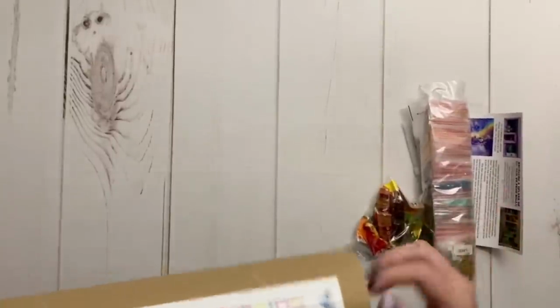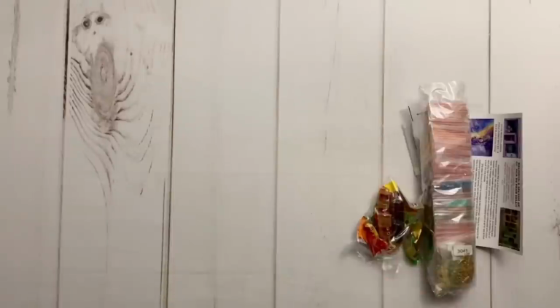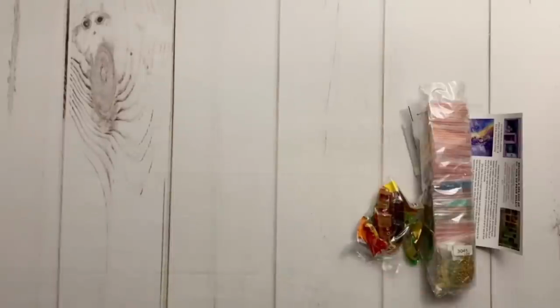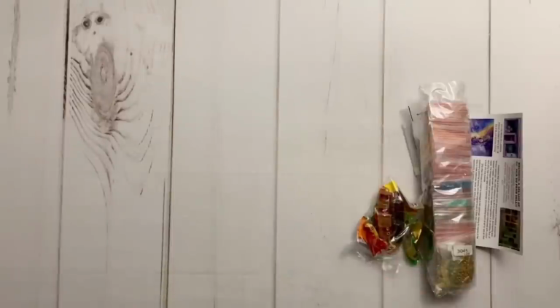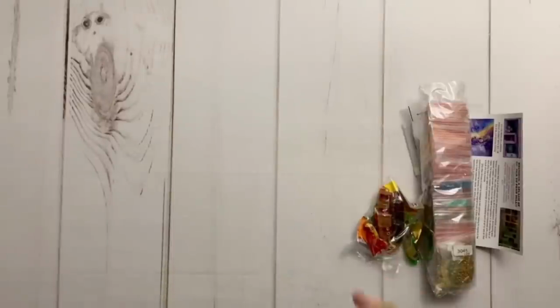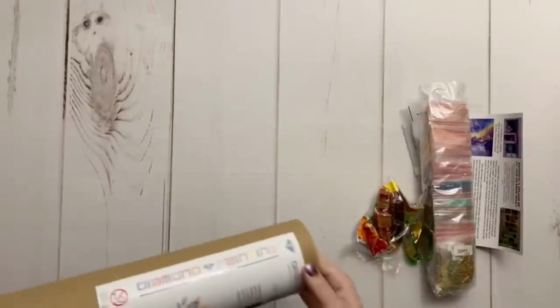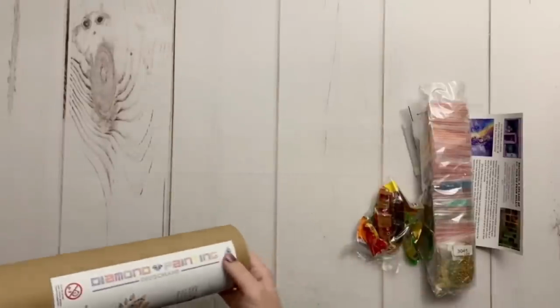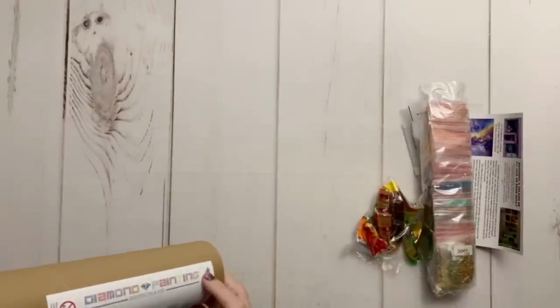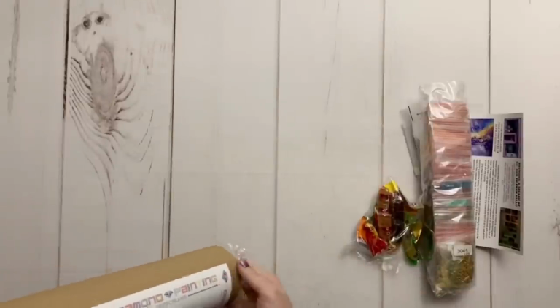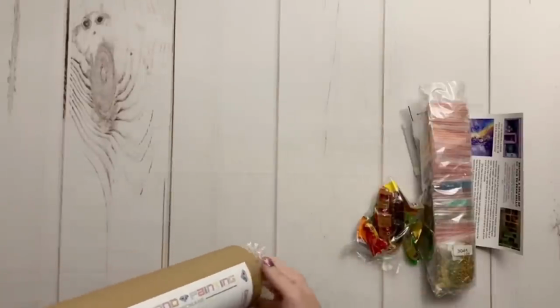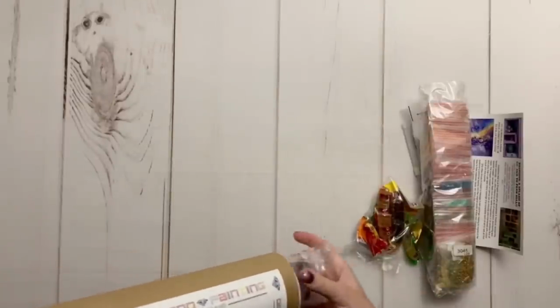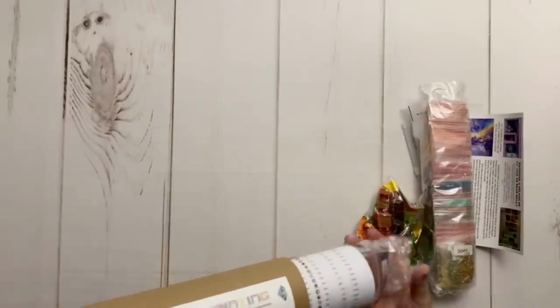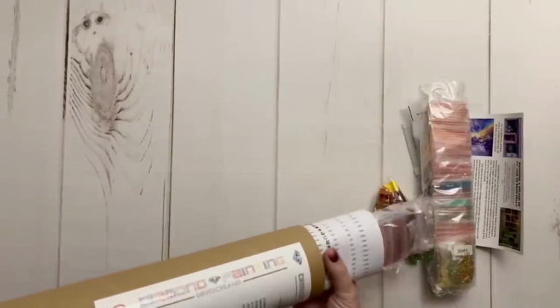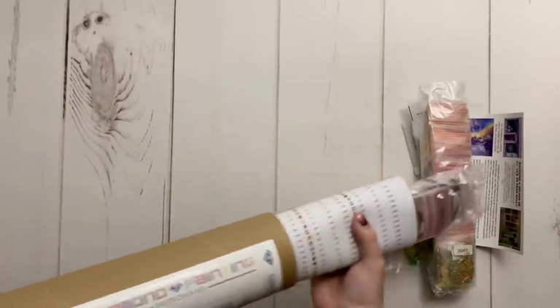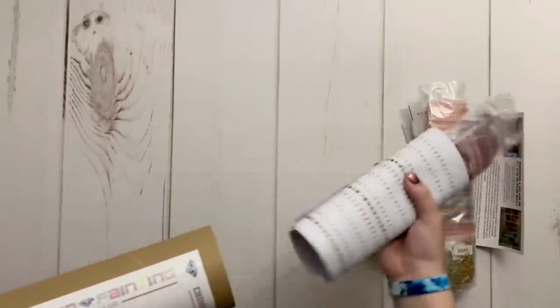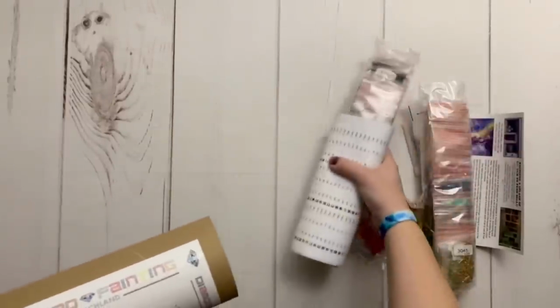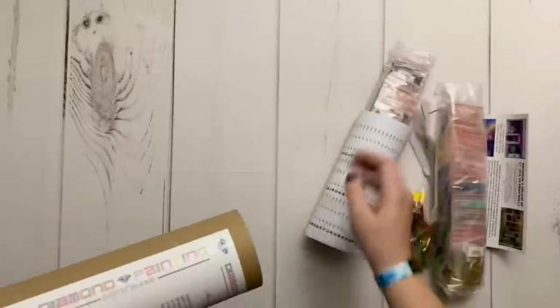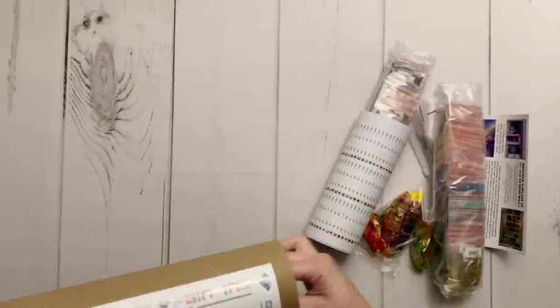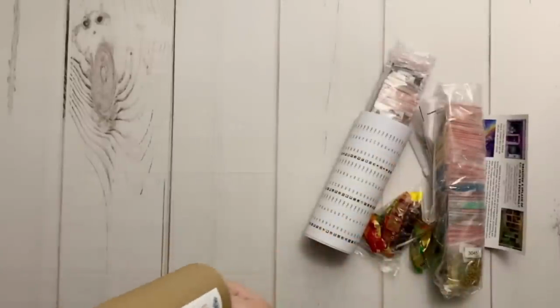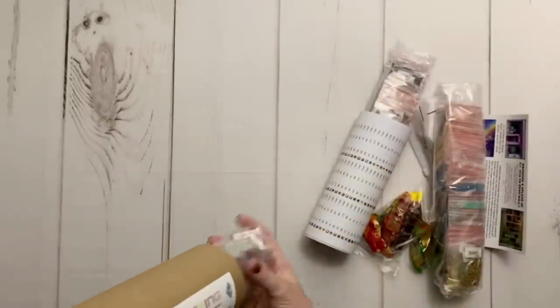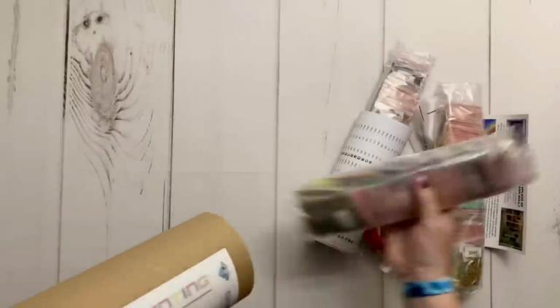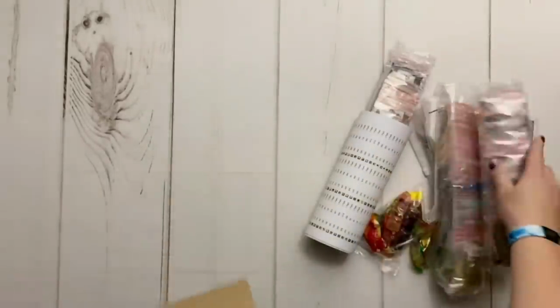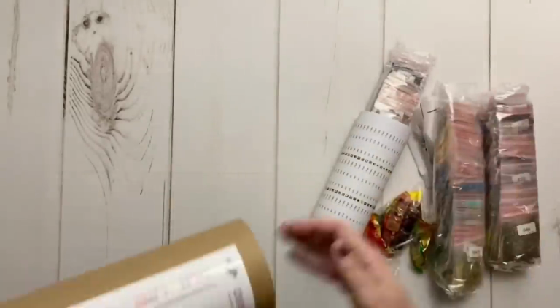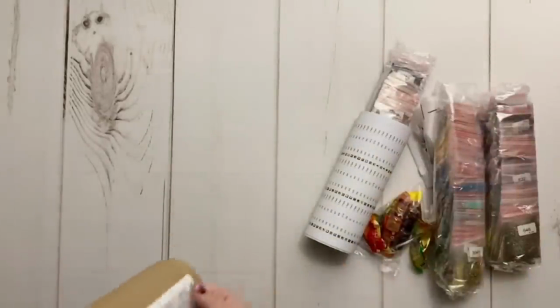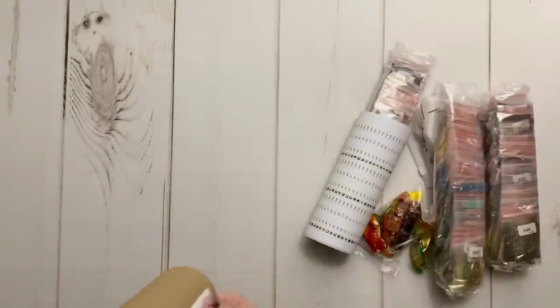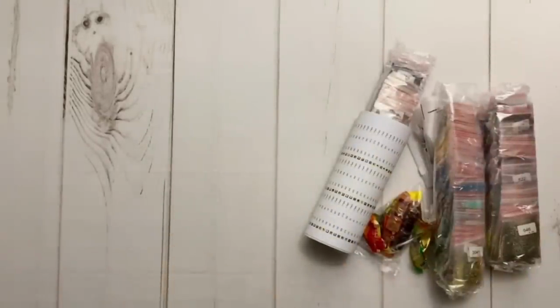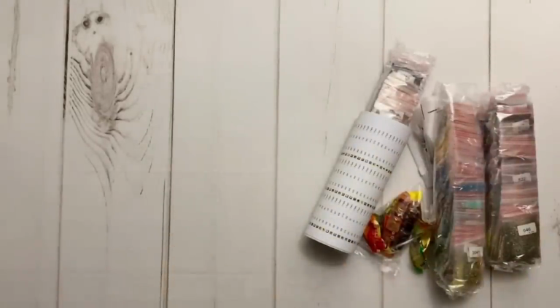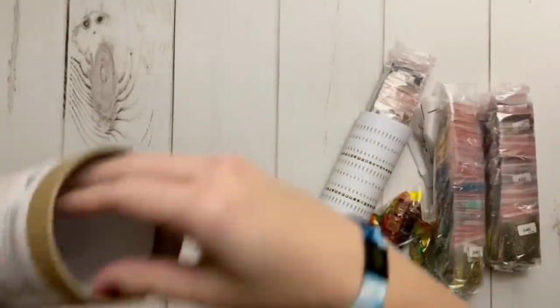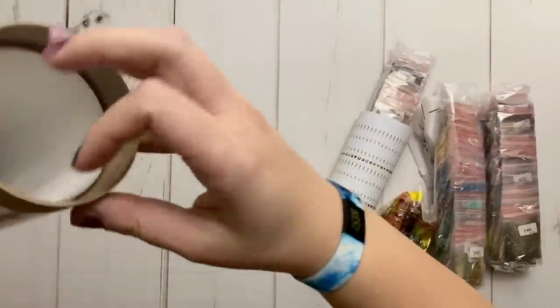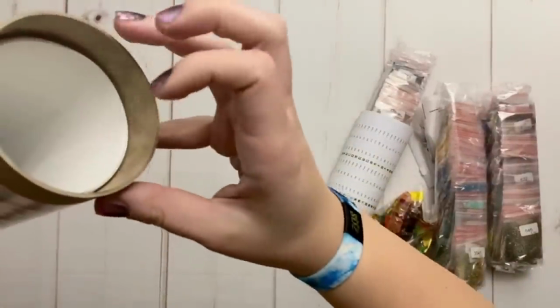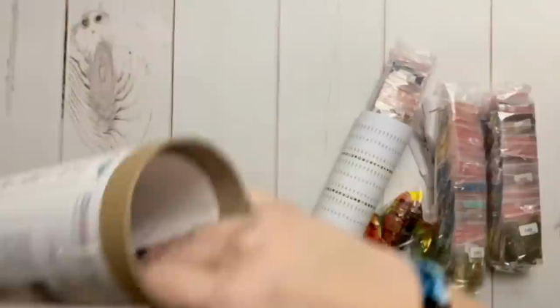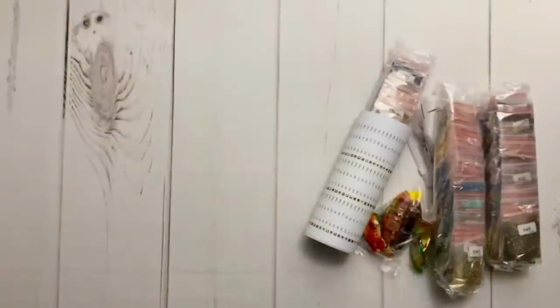I bet that's one of three bags — do we think there are three bags of drills or four? Oh my gosh — two bags of drills, three bags of drills! Okay, so all that's left in here is the canvas.